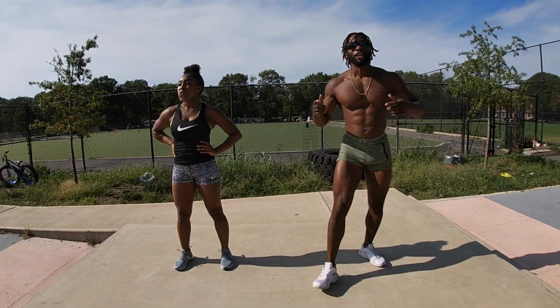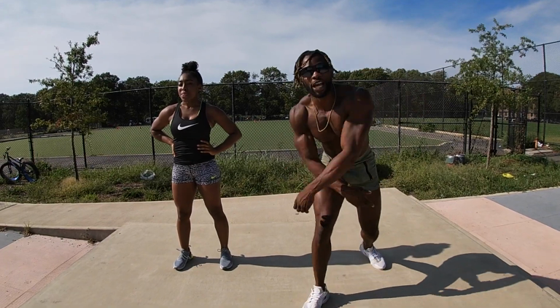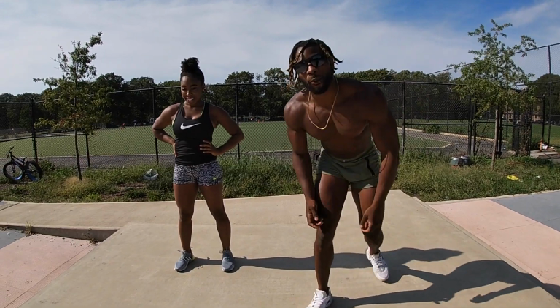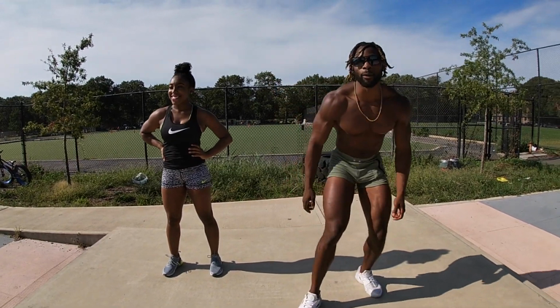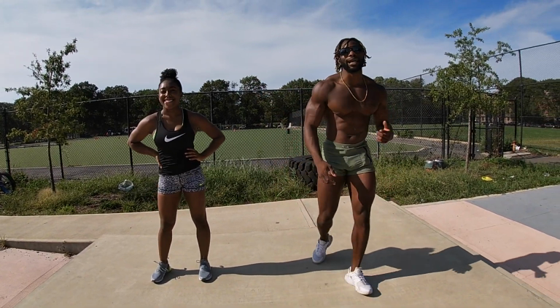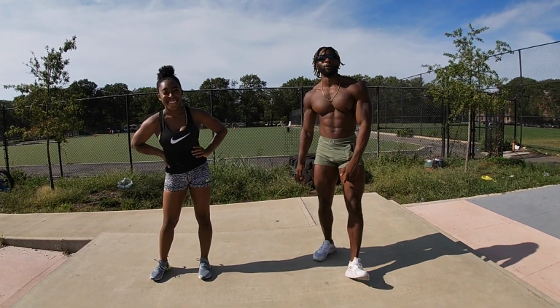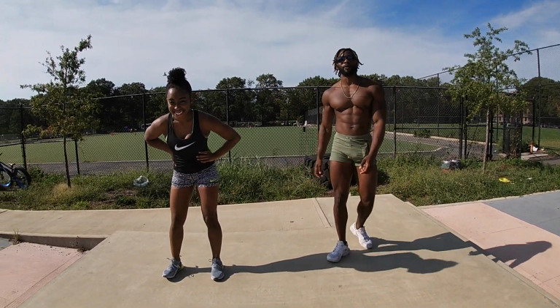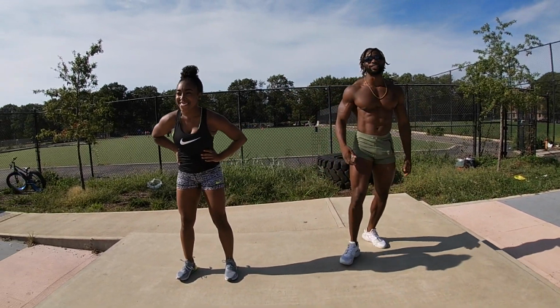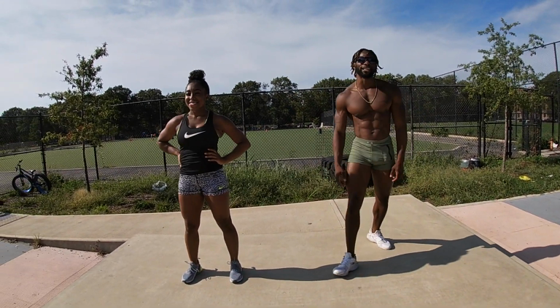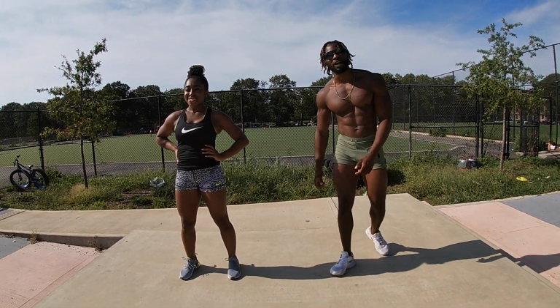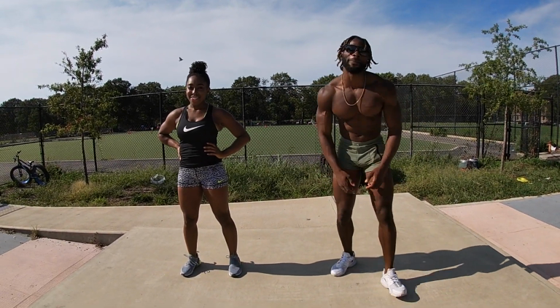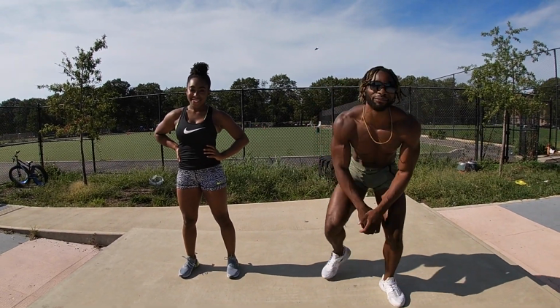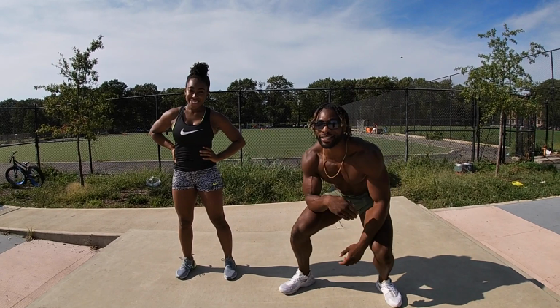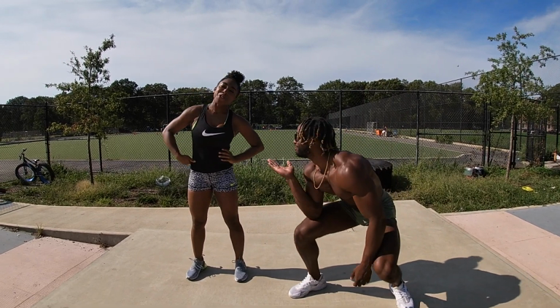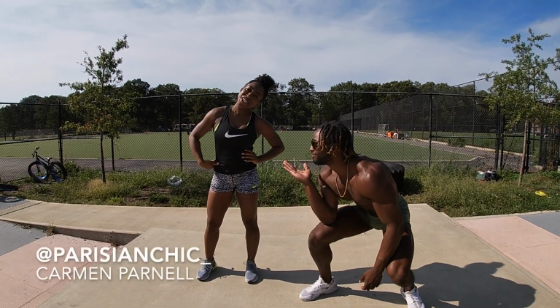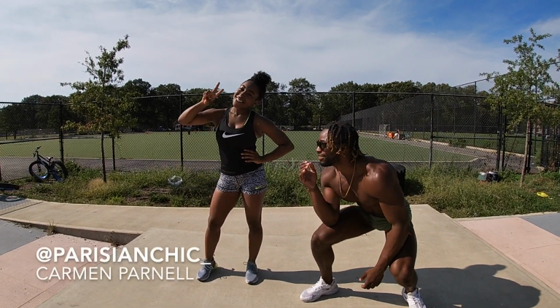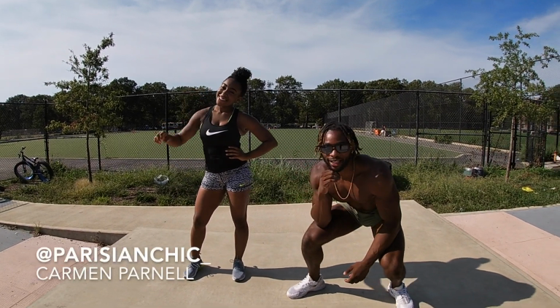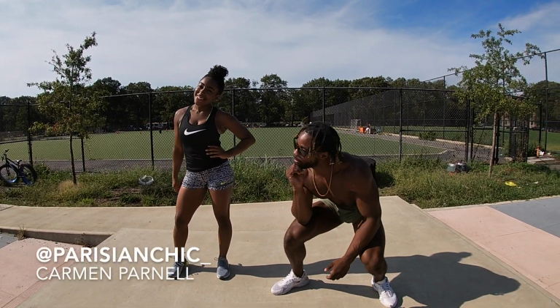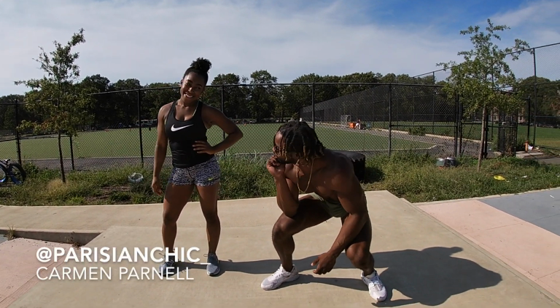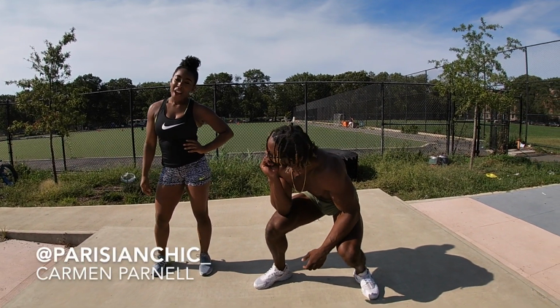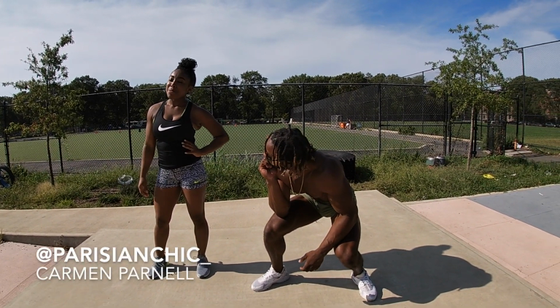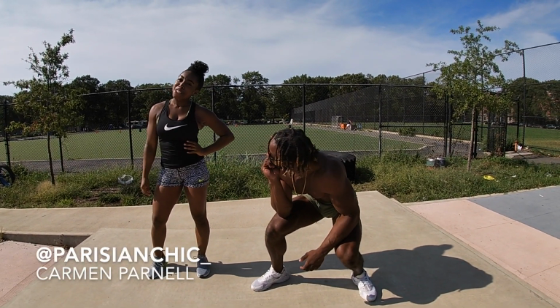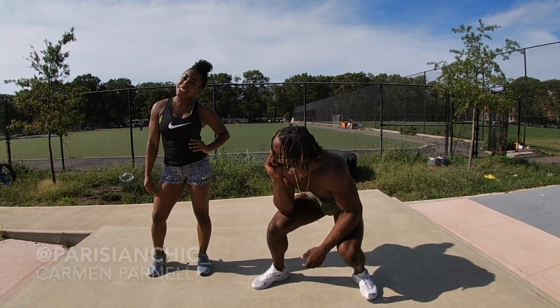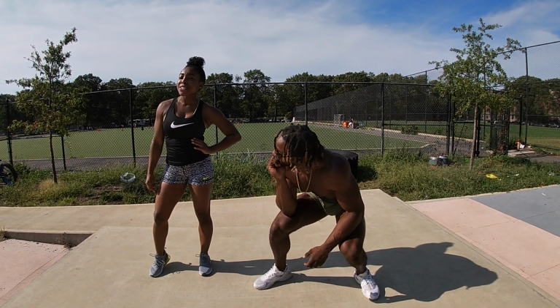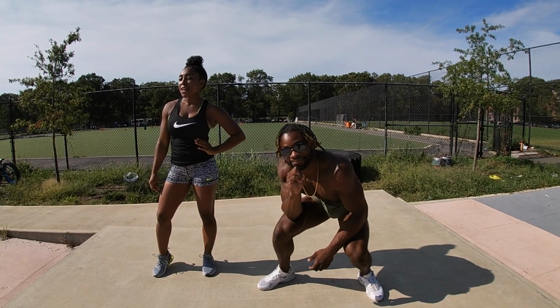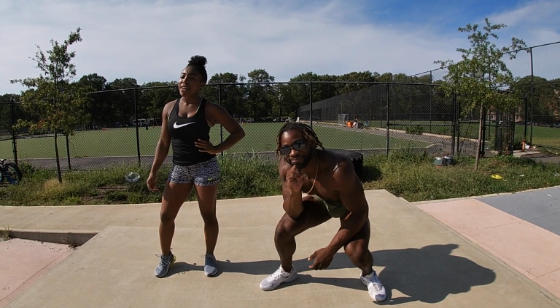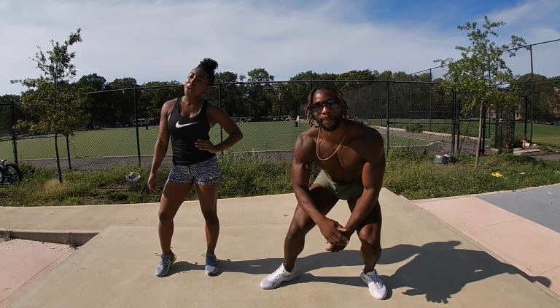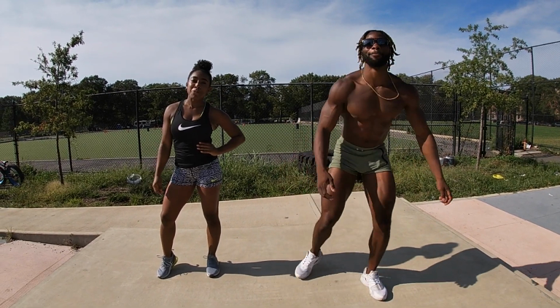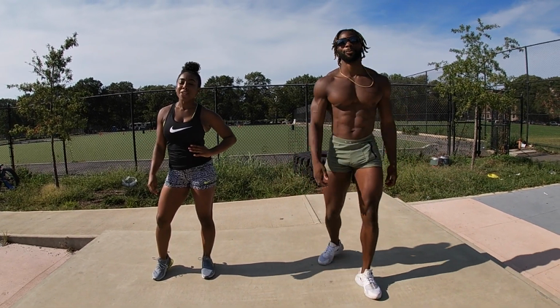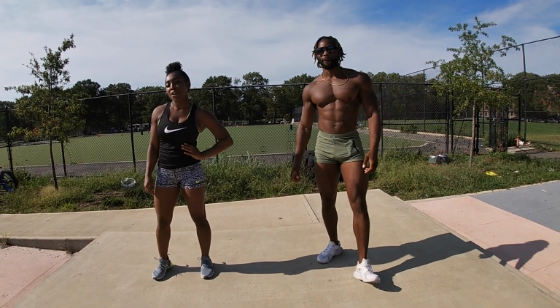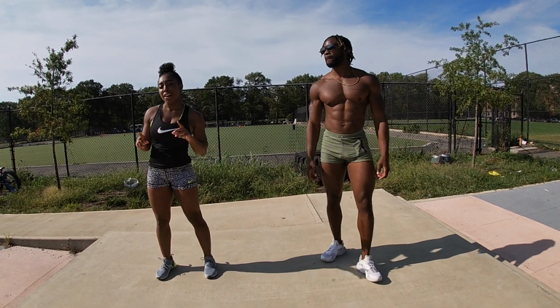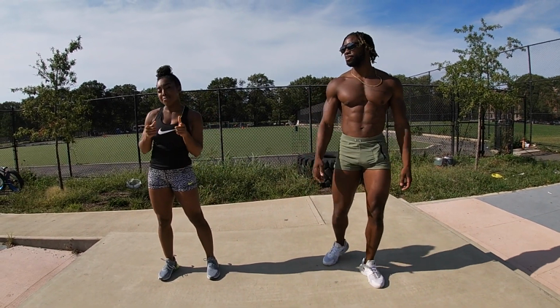Yo, yo, yo! What up, what up world? Back out here with another one for you, and today I'm linking up with my girl, the best kept secret — Parisian Chic. Where can we find you? At Parisian Chic on Instagram and on my website, CarmenFarnell.com.